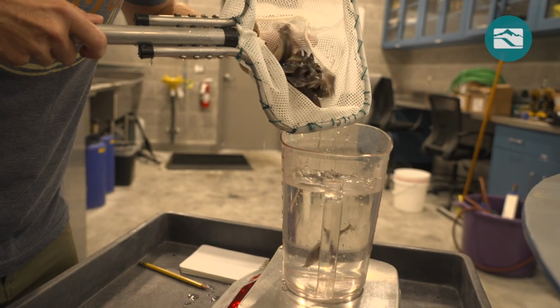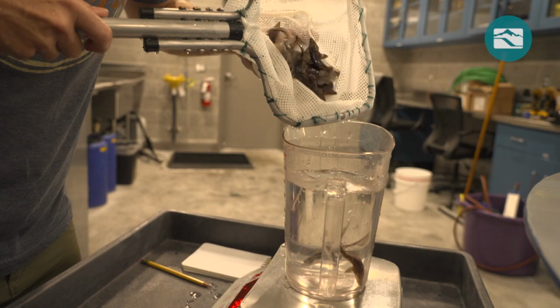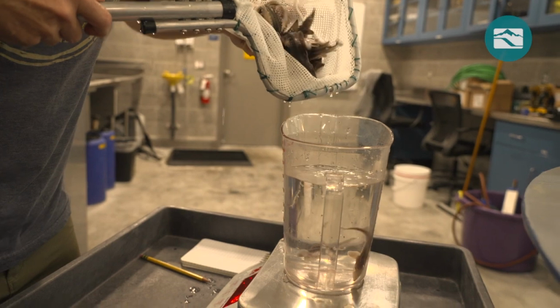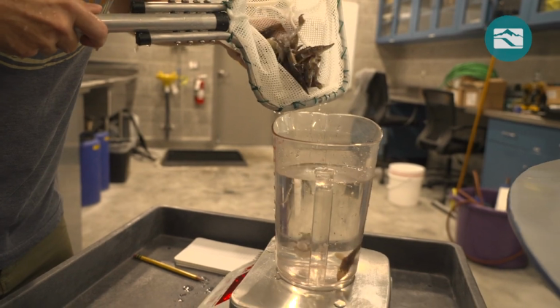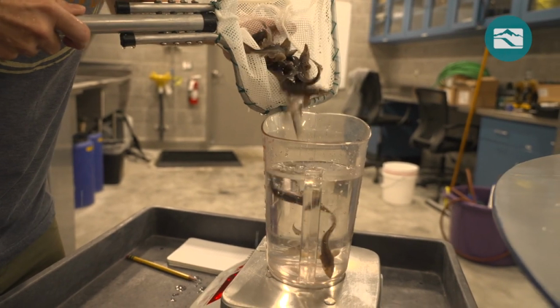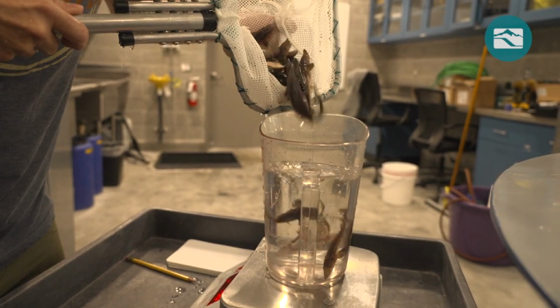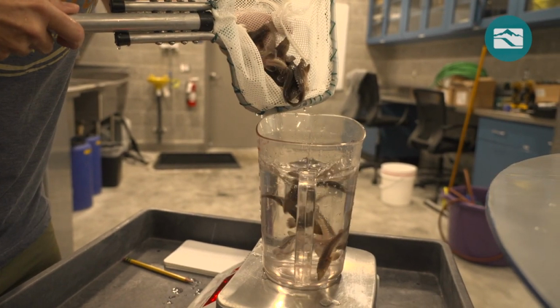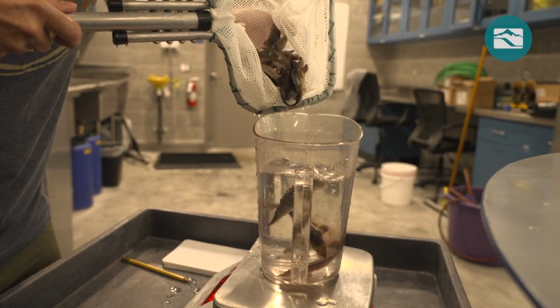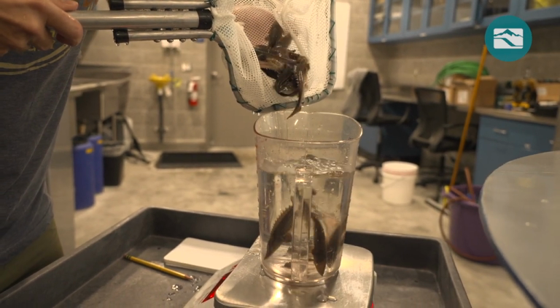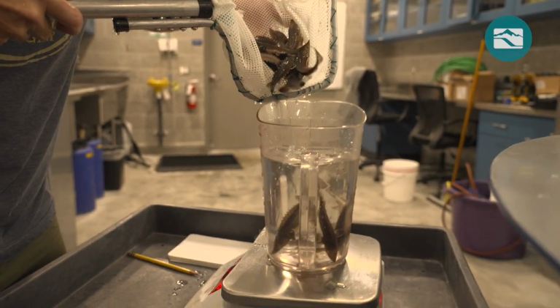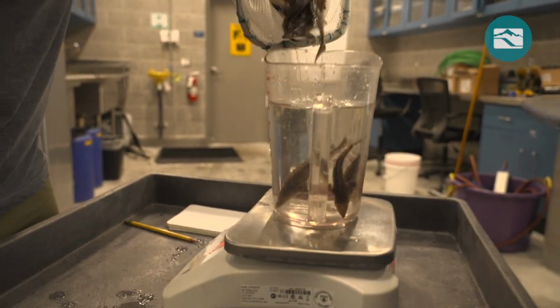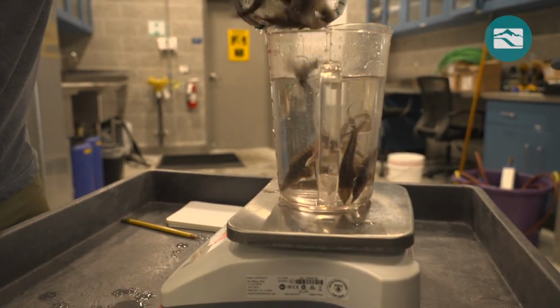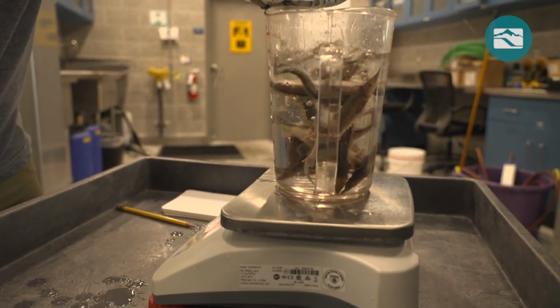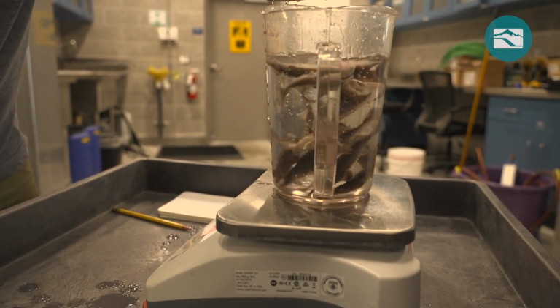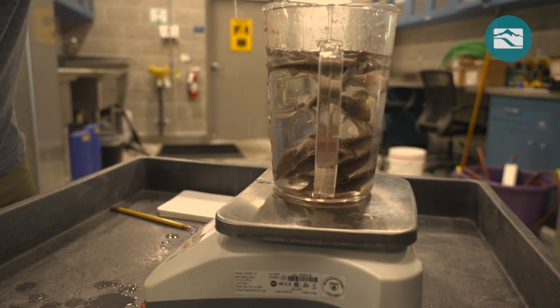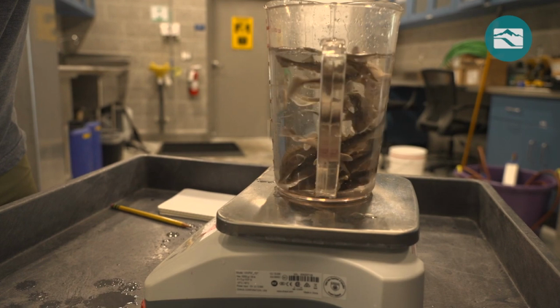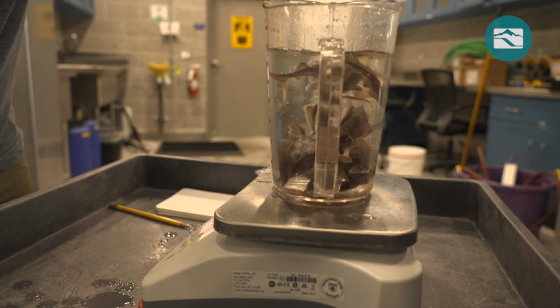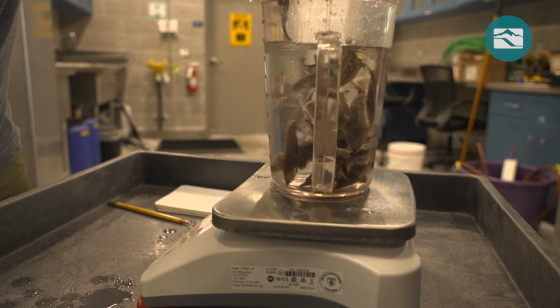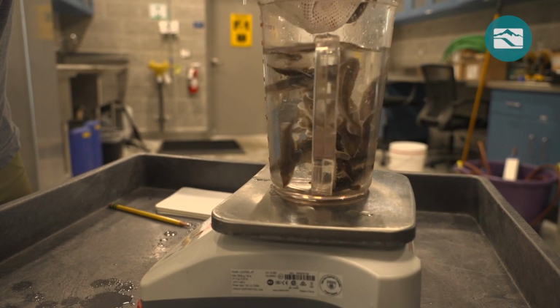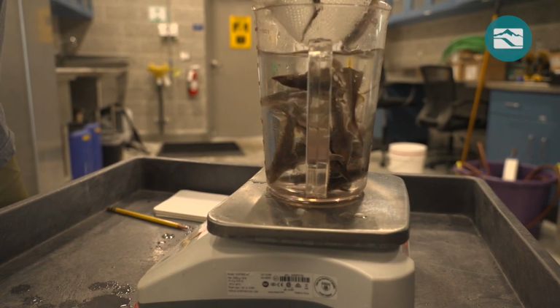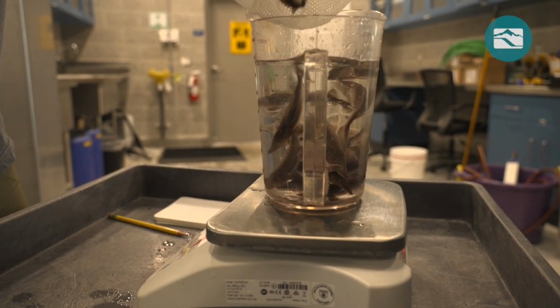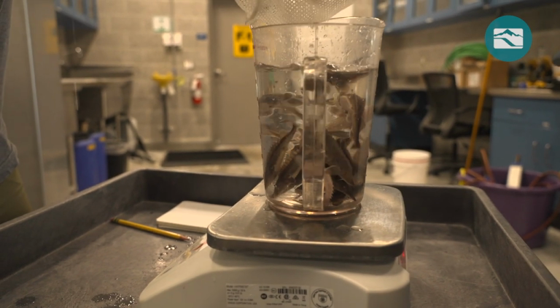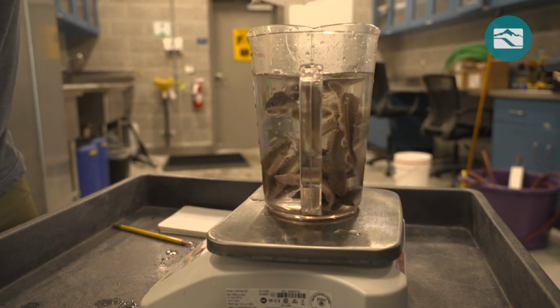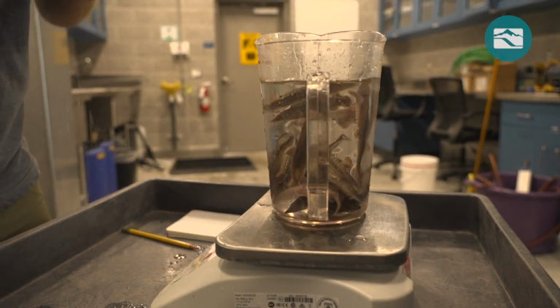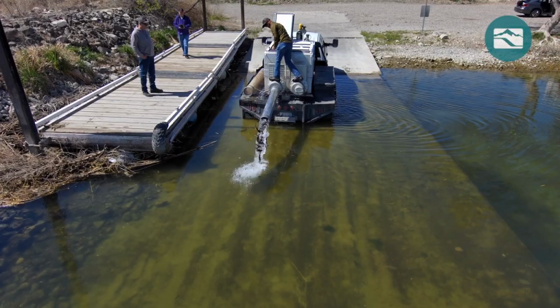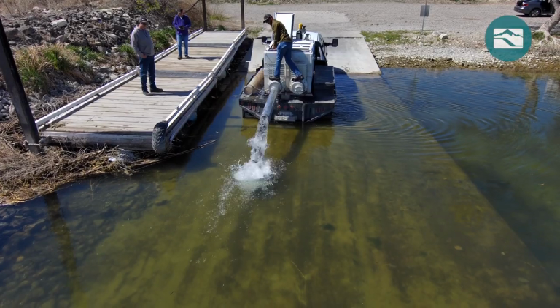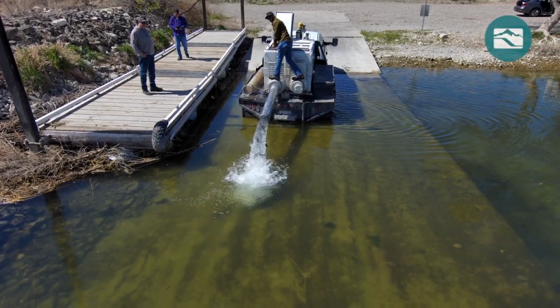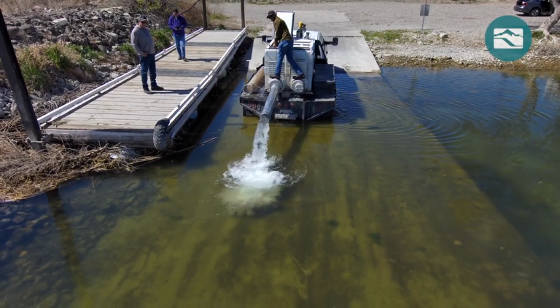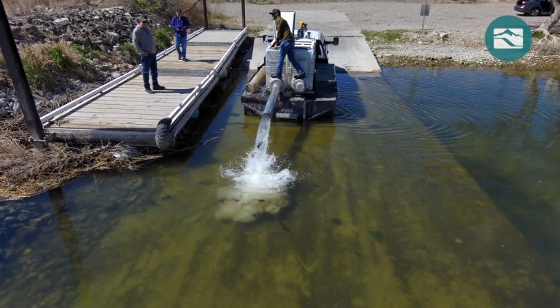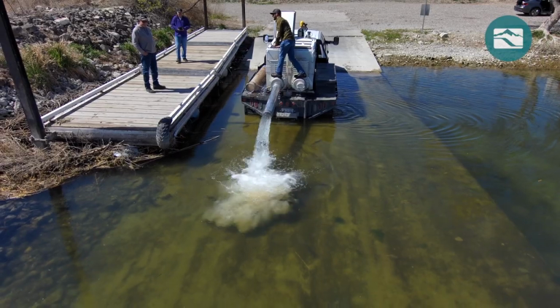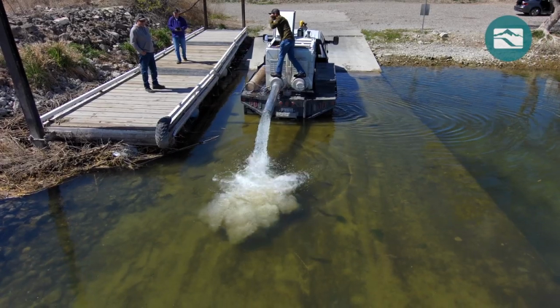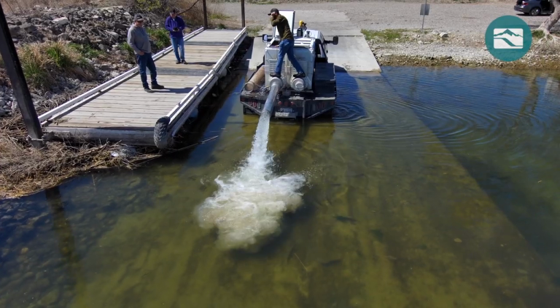Snake River sturgeon are not endangered, but in some areas of the river they aren't able to reproduce consistently enough to sustain their population. Fish raised here will be returned to the river between Shoshone Falls and Brownlee Dam.